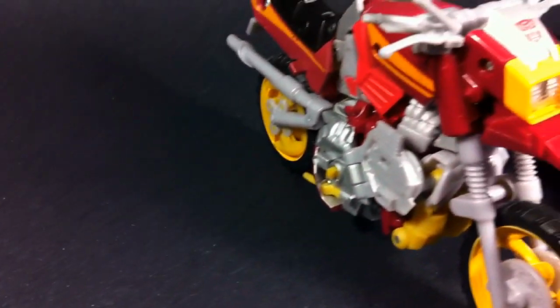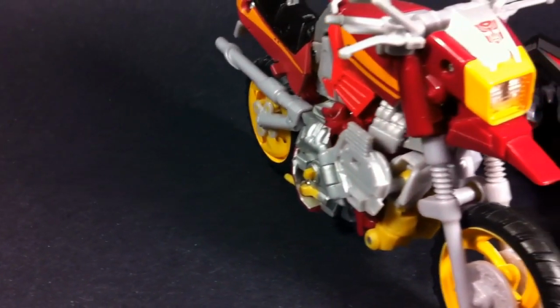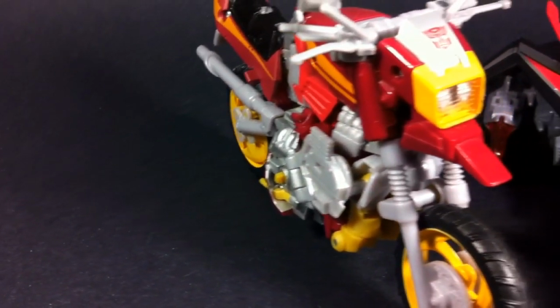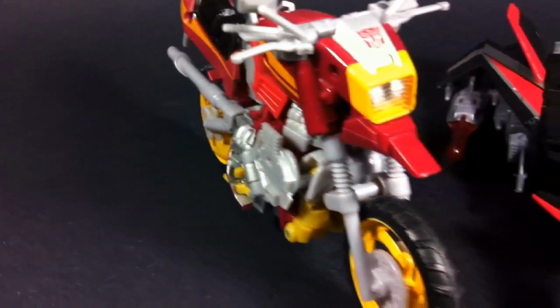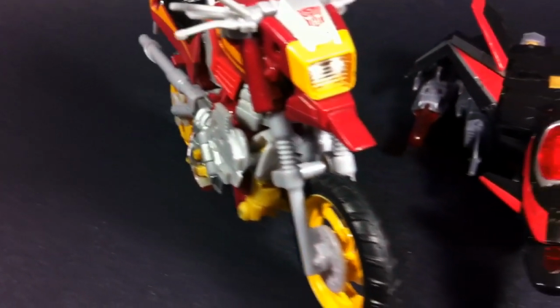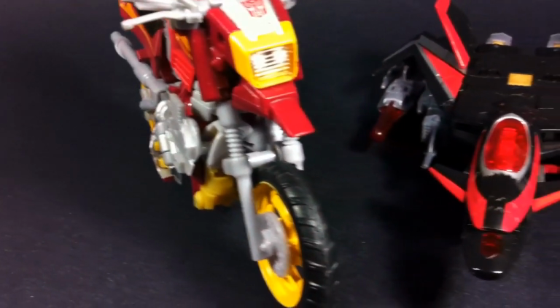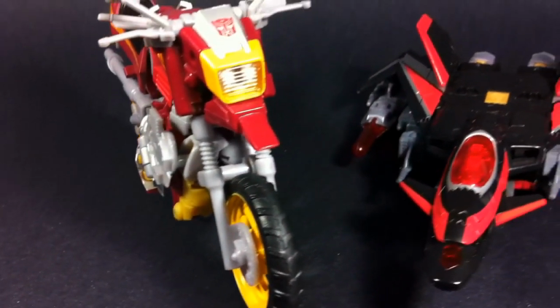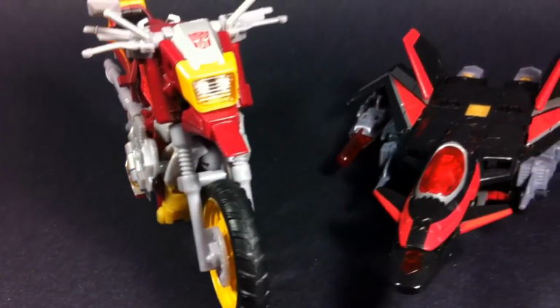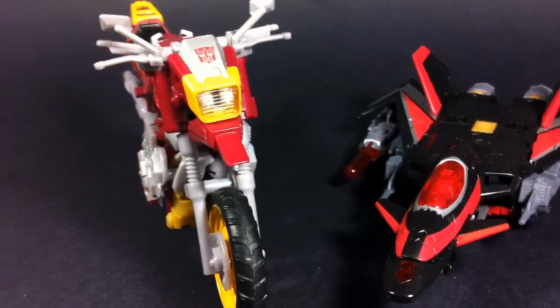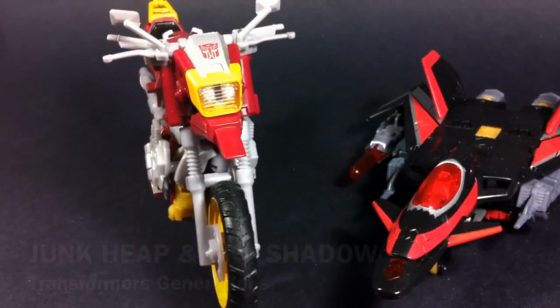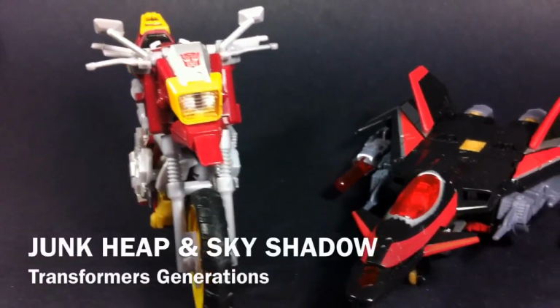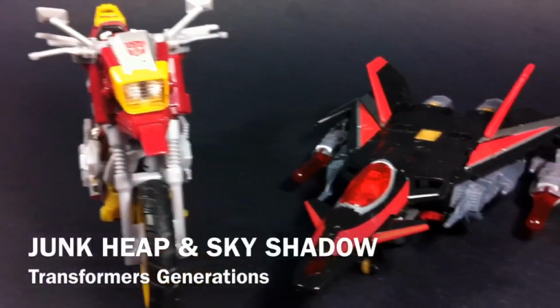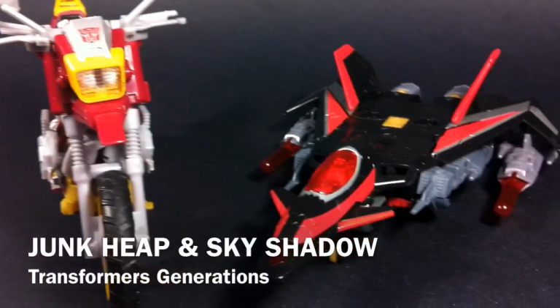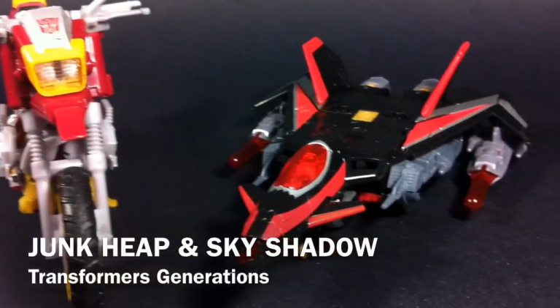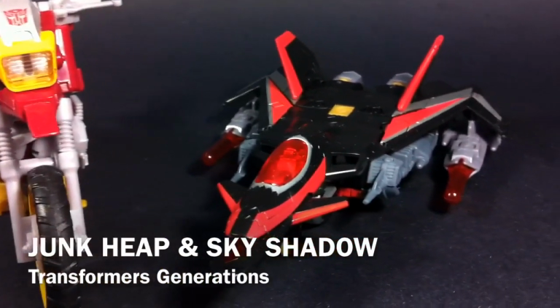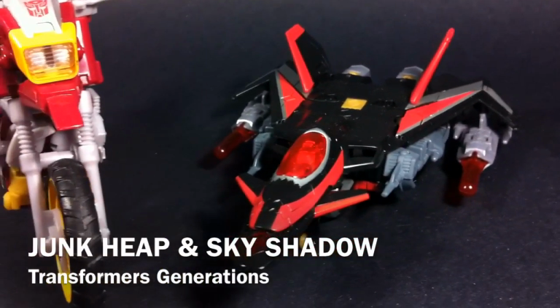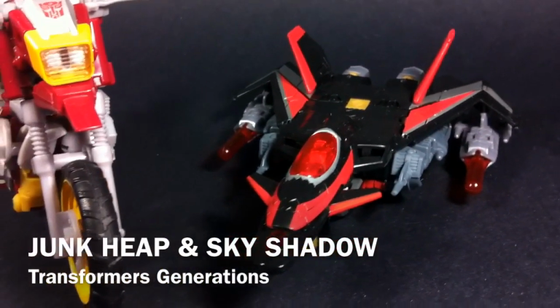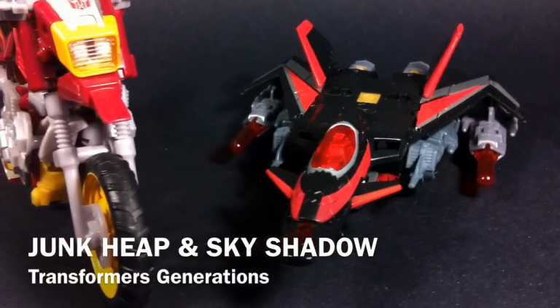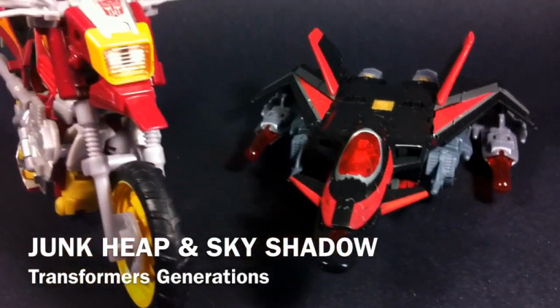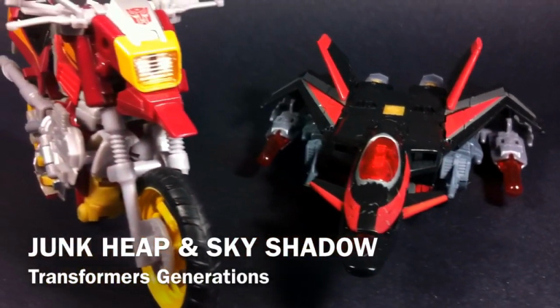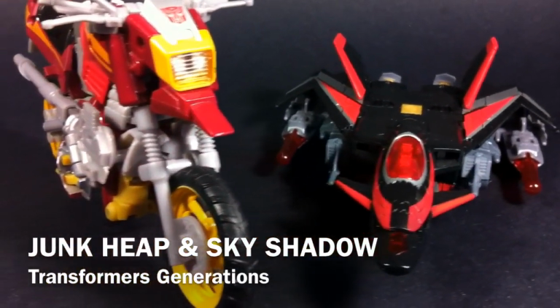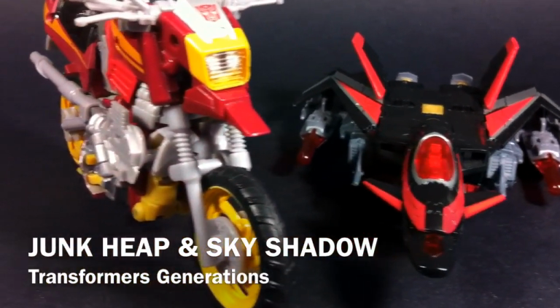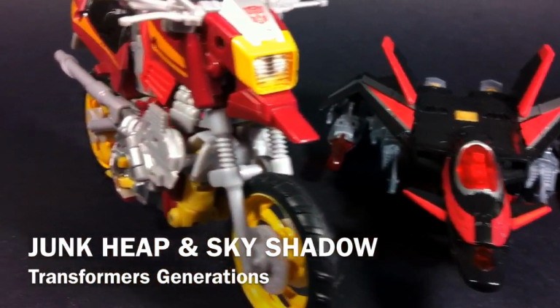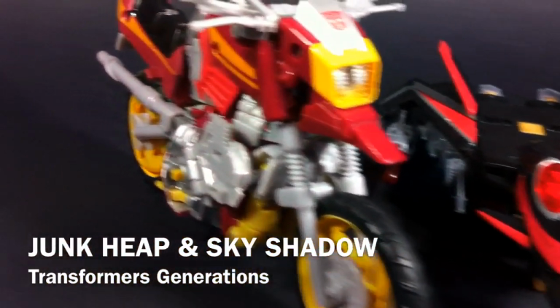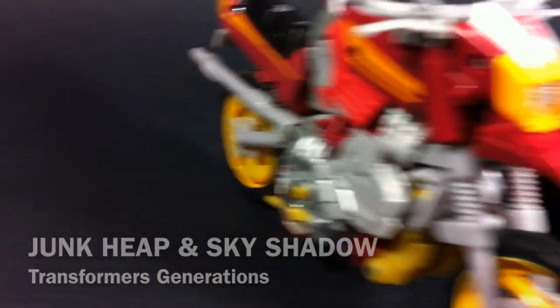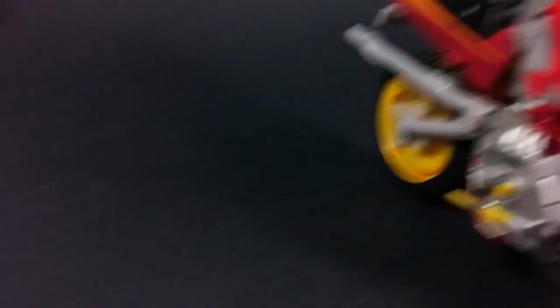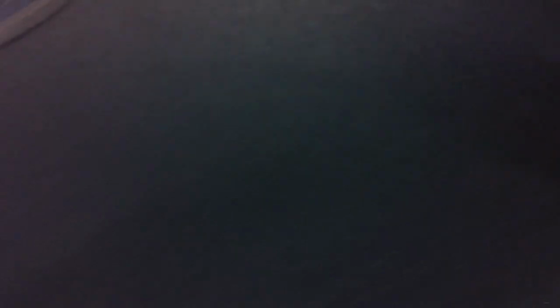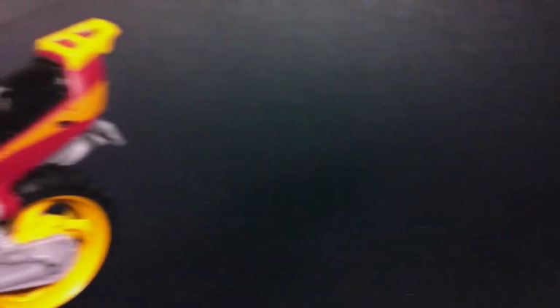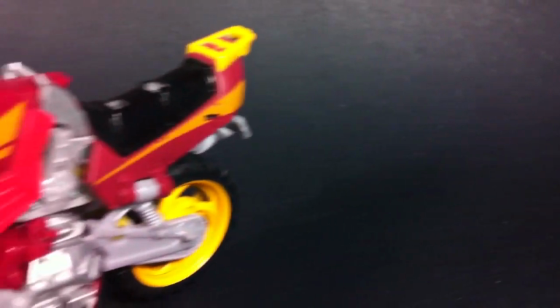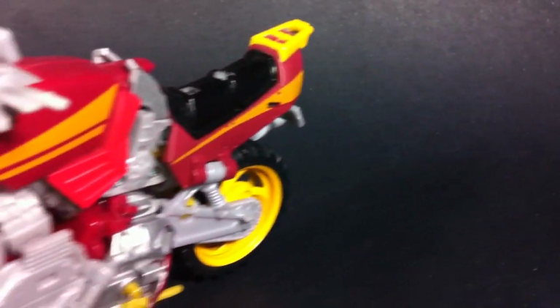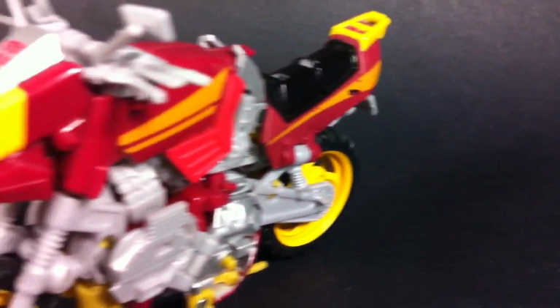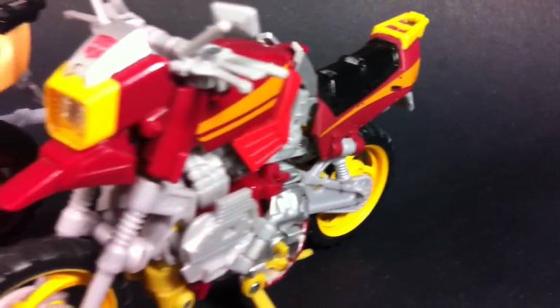Hello and welcome everyone. This is Type V3 and today we're taking a look at the Transformers Generations Deluxe Junk Heap and Deluxe Sky Shadow. Now before we go any further, let's get the obvious thing out of the way and note that these guys are repaints.